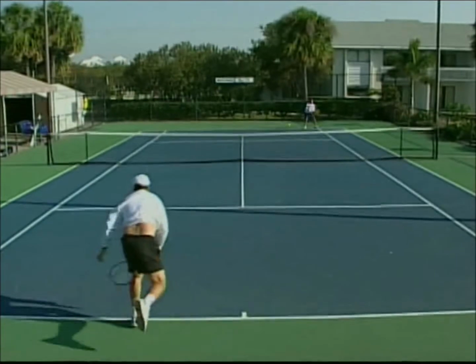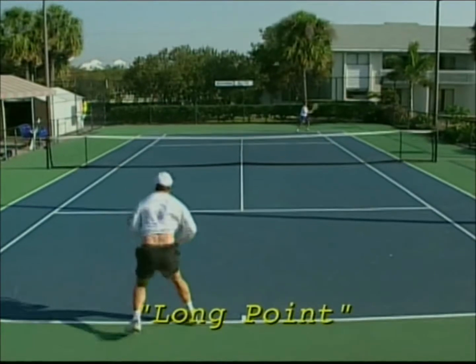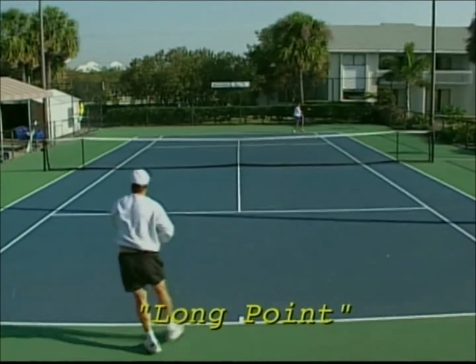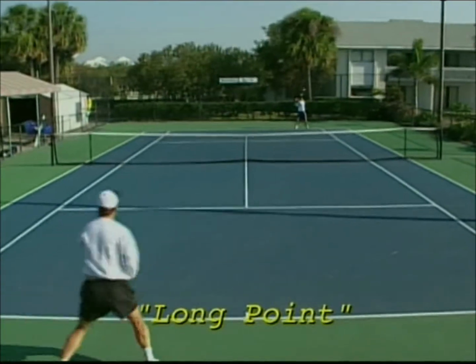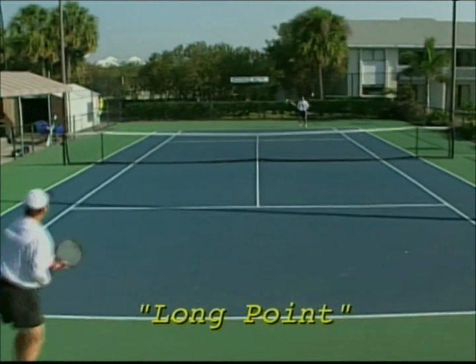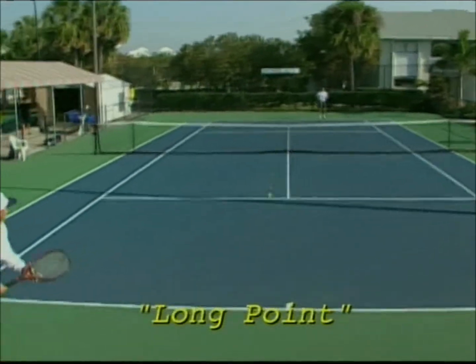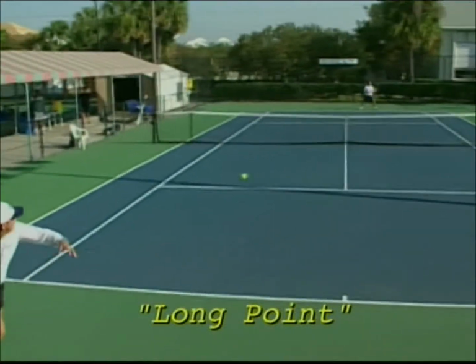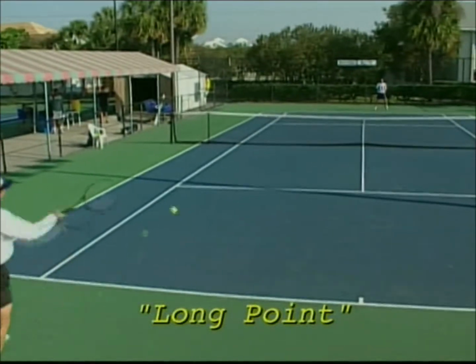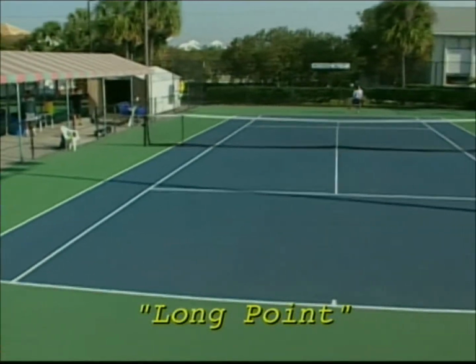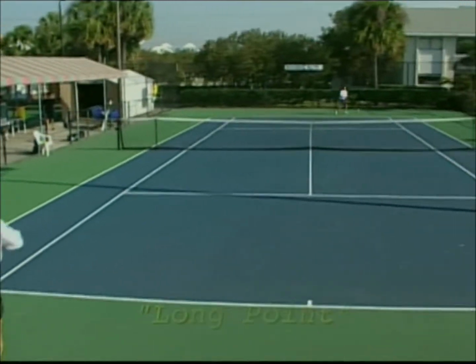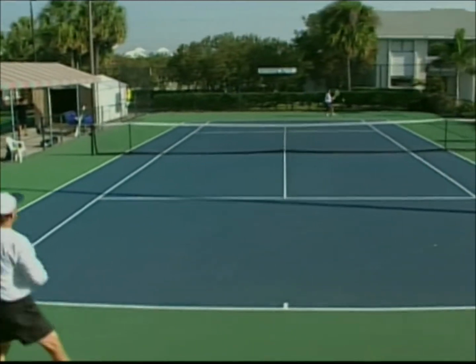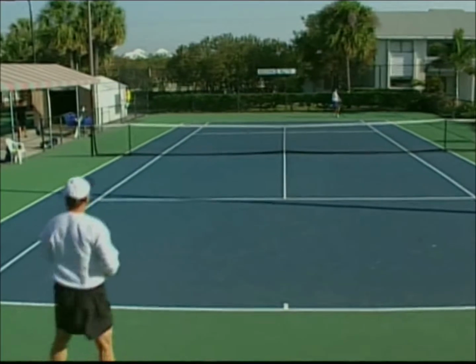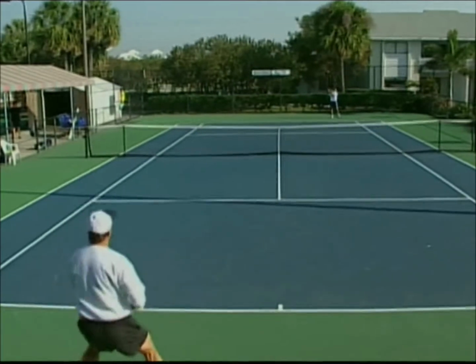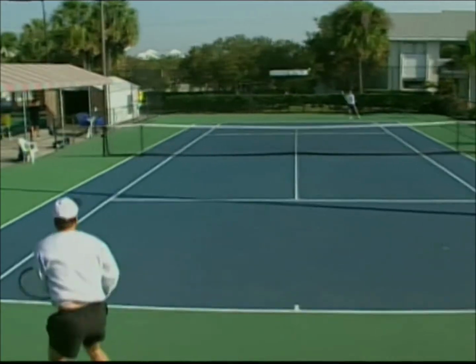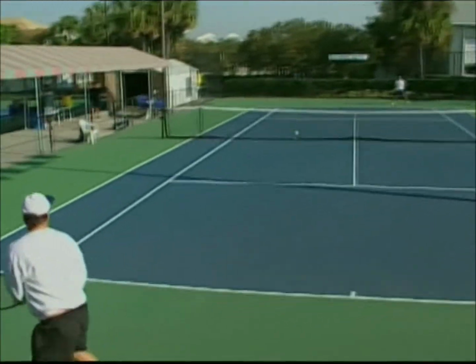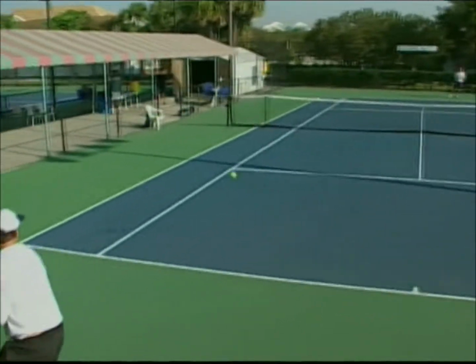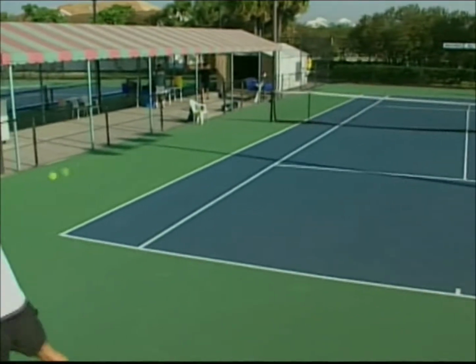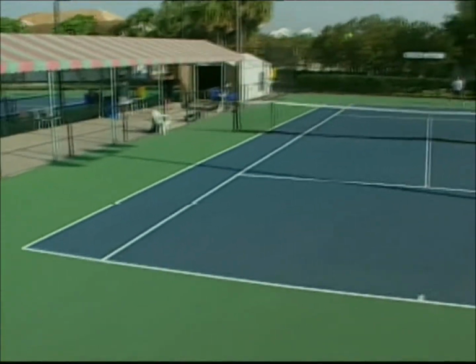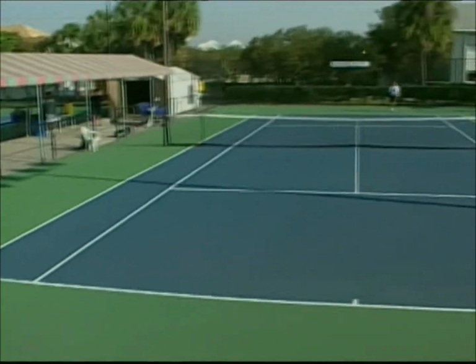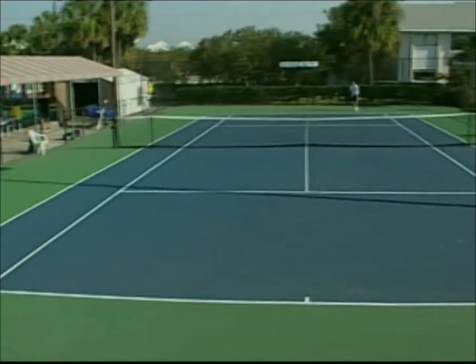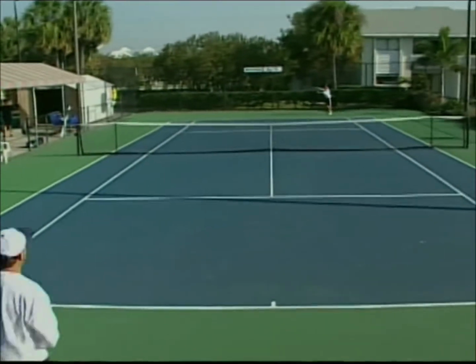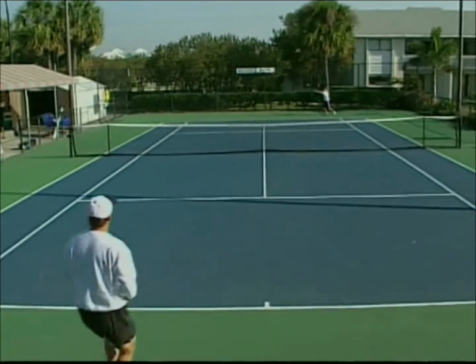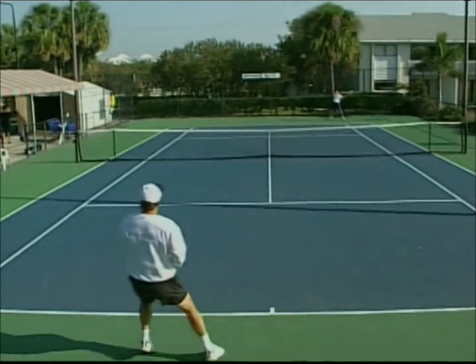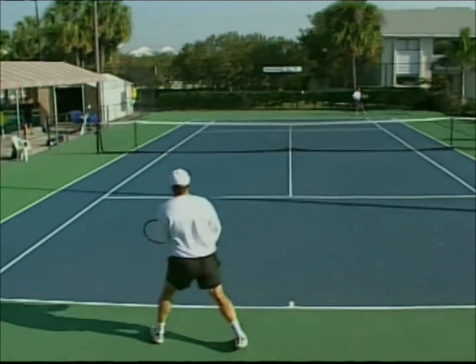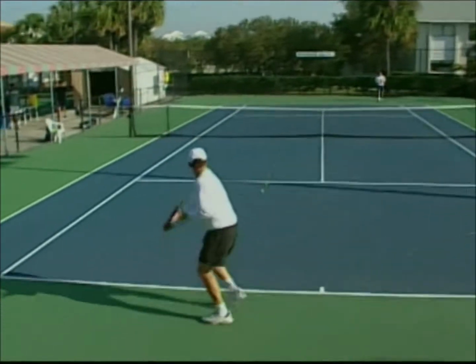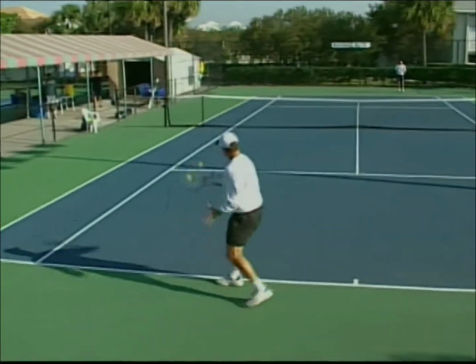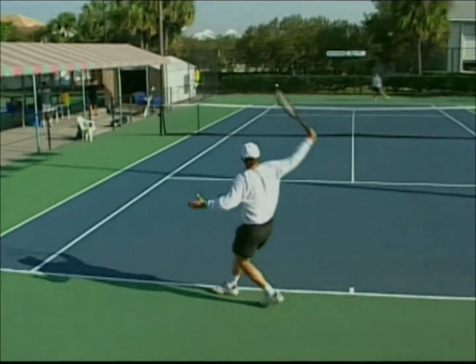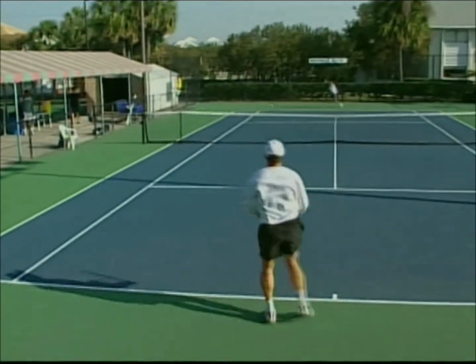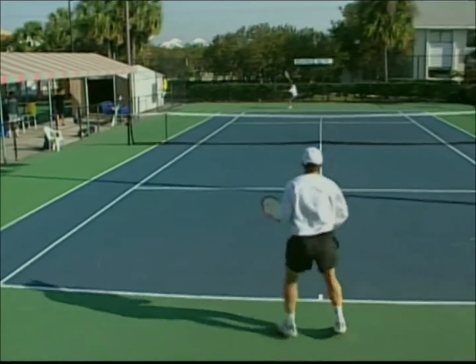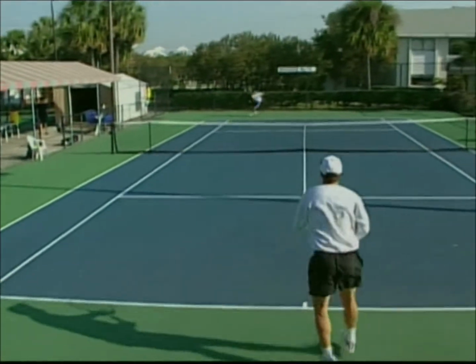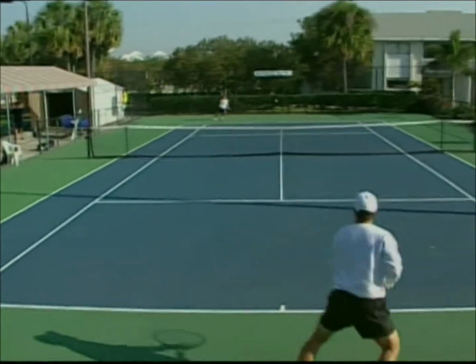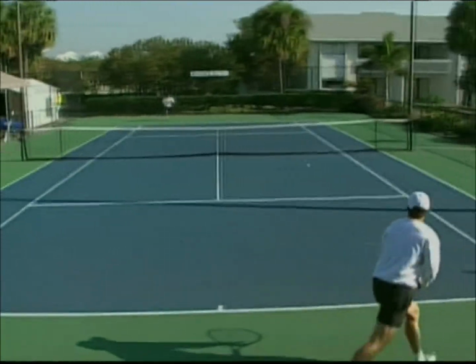A psychological type of tactic within the rally is the long point. Often used to either establish momentum or to break the opponent's momentum, the objective of being consistent, playing a long rally, and trying to outlast your opponent can be very effective.